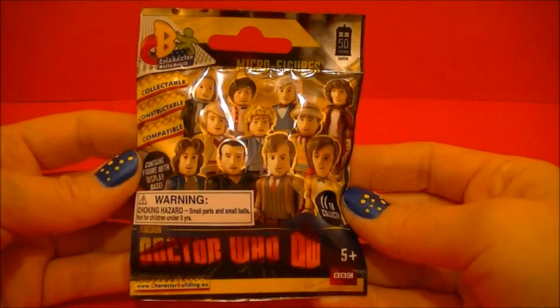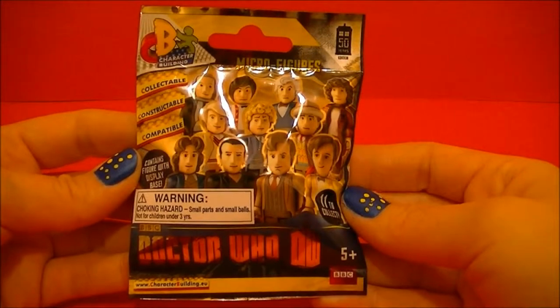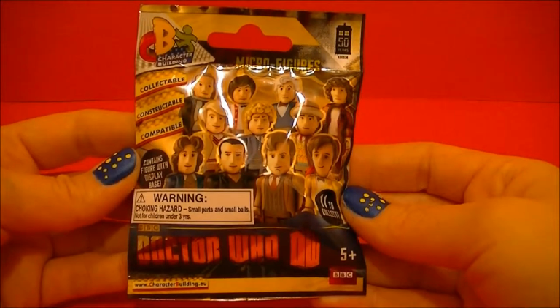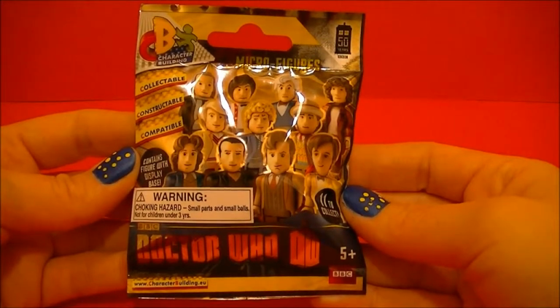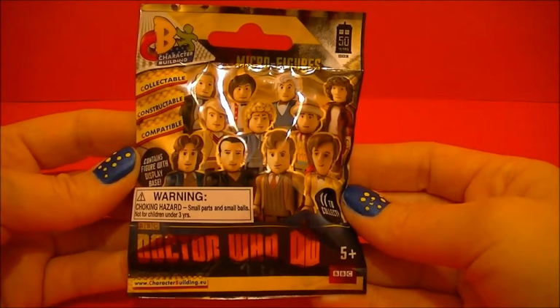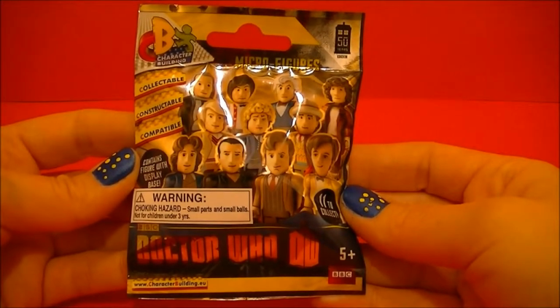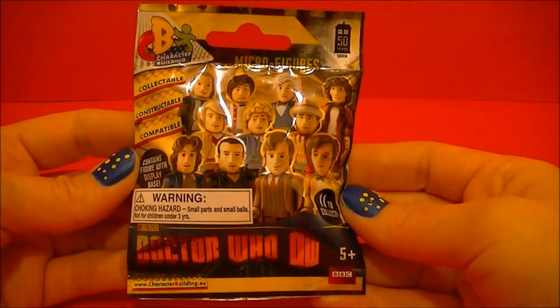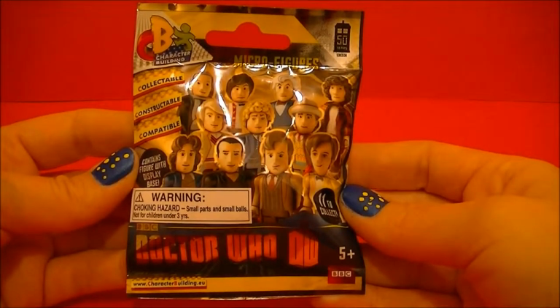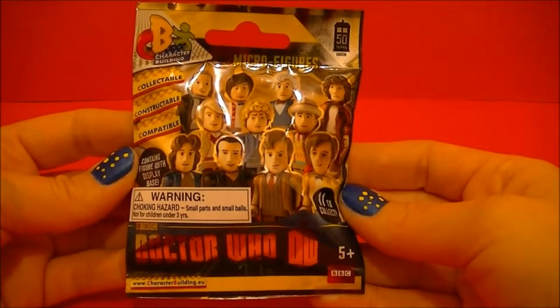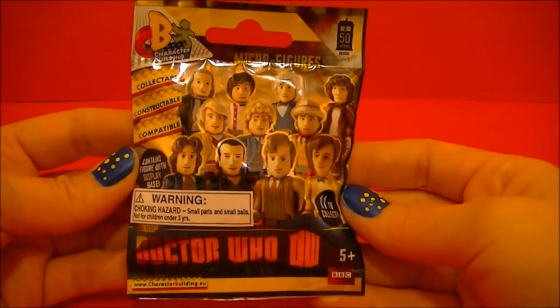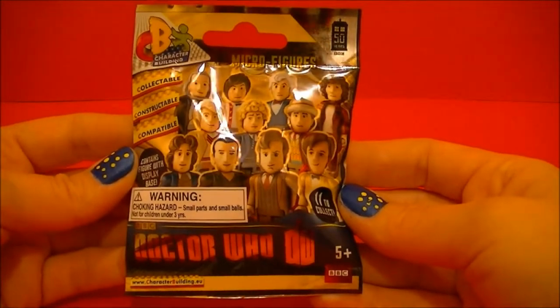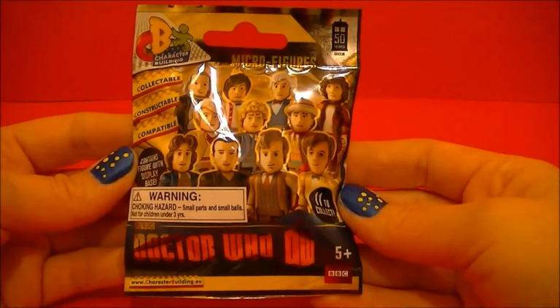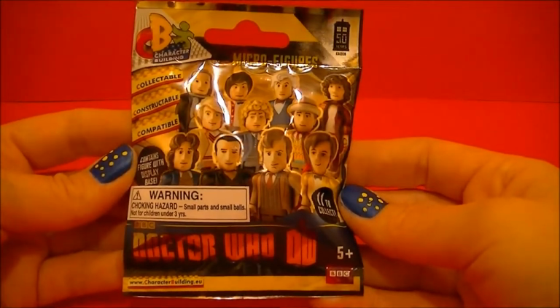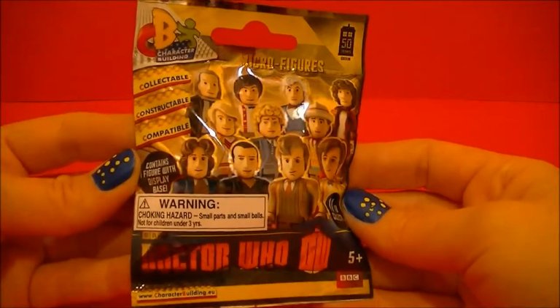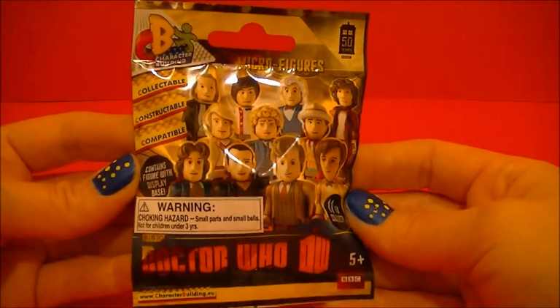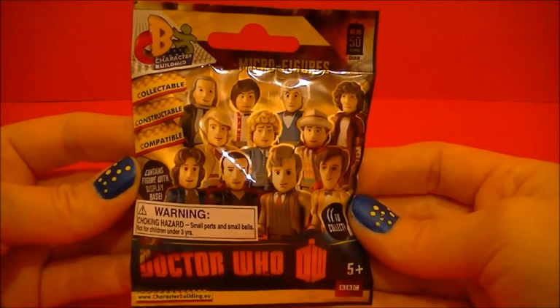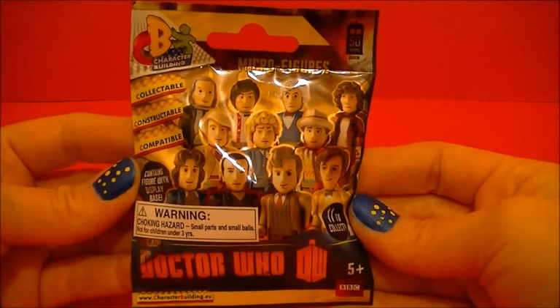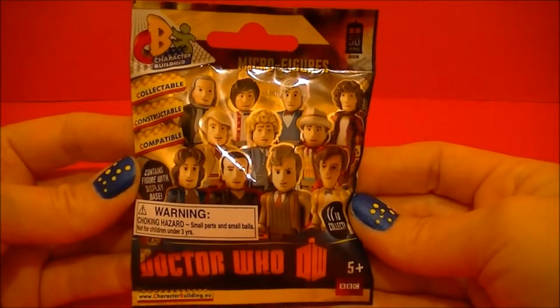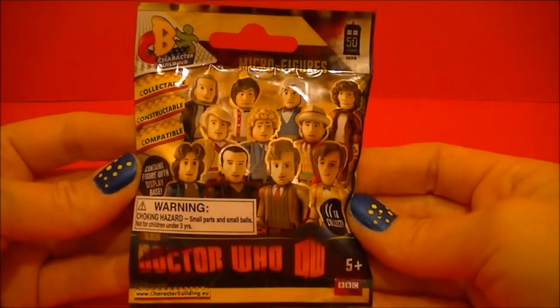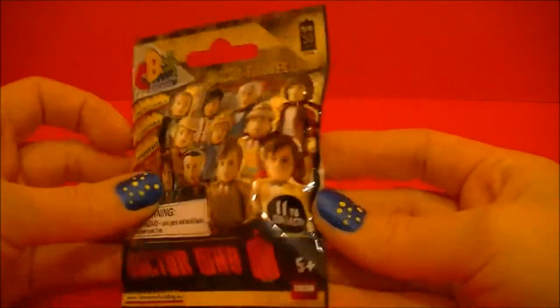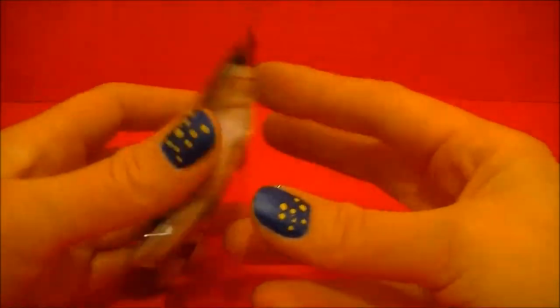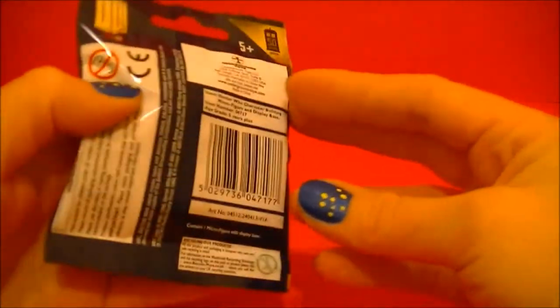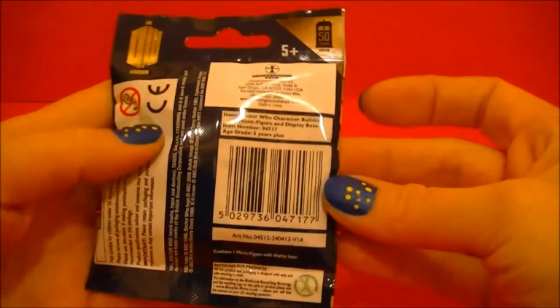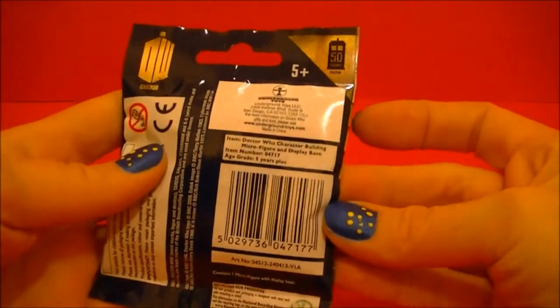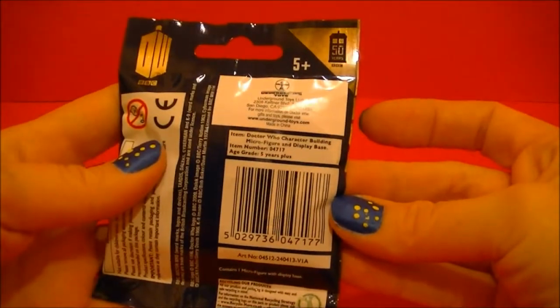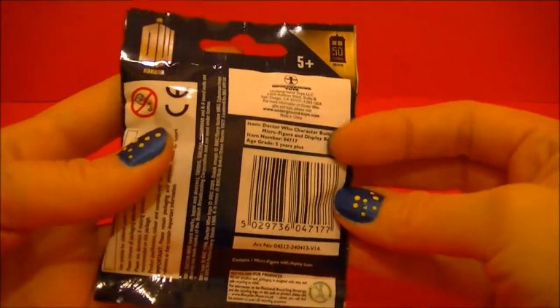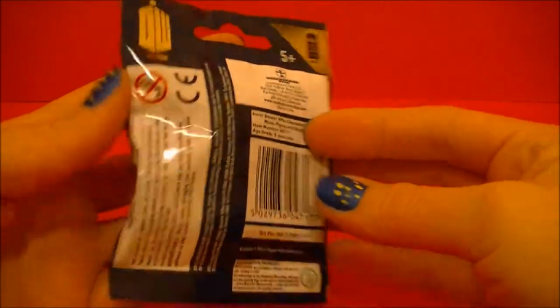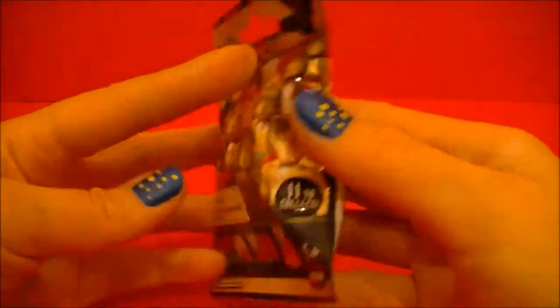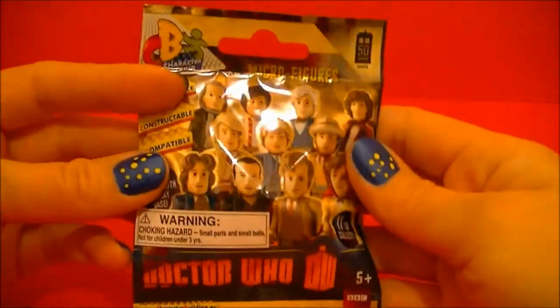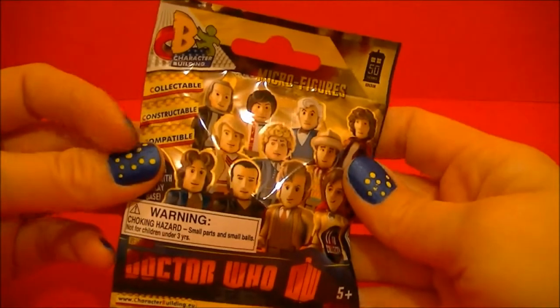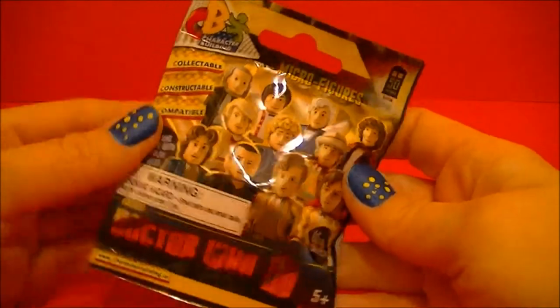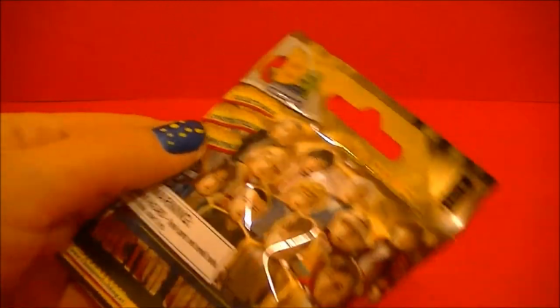Hello, BBC Collector here with a blind bag Doctor Who micro figure. Let's open it up and see what's inside.